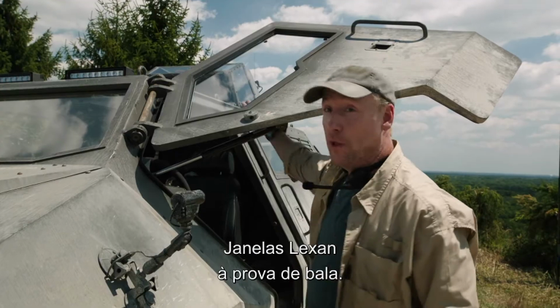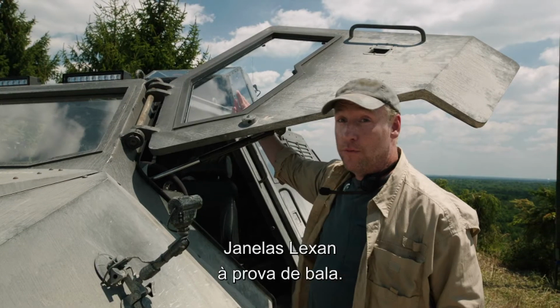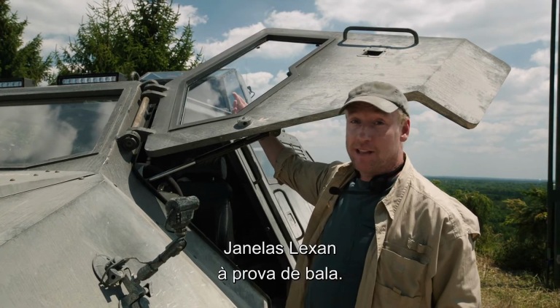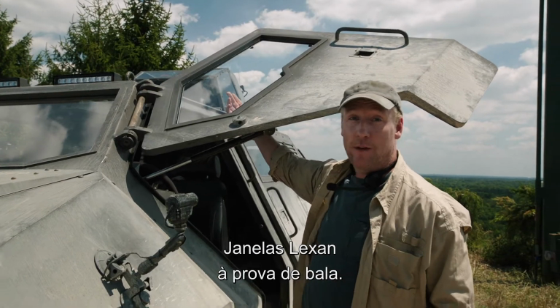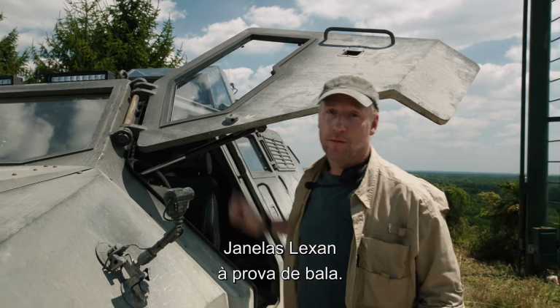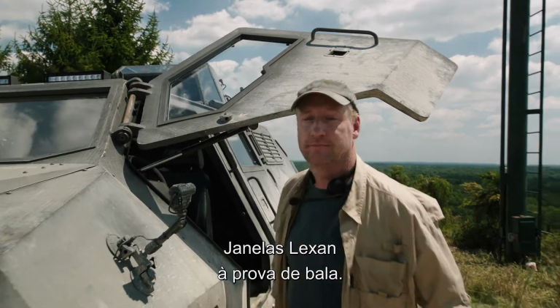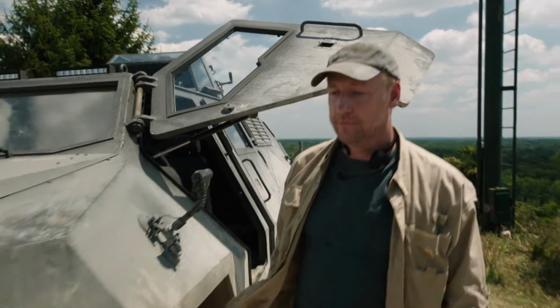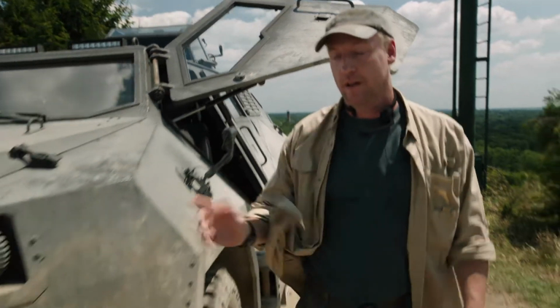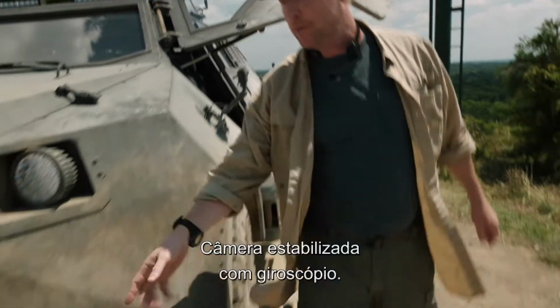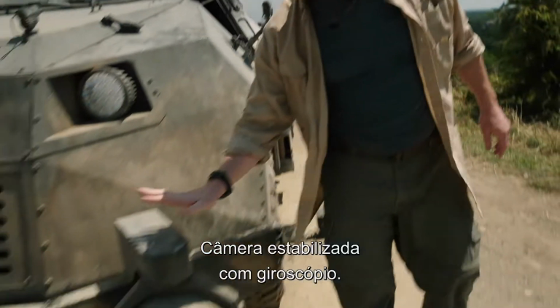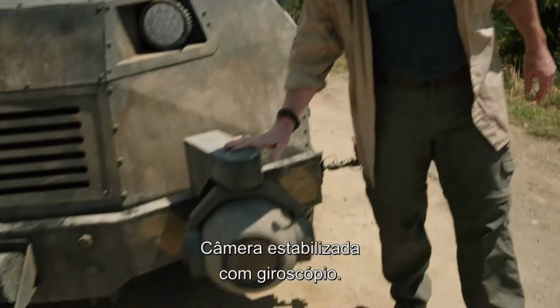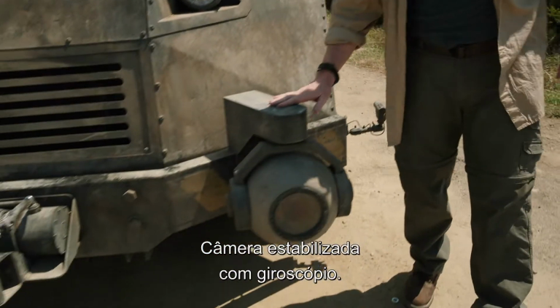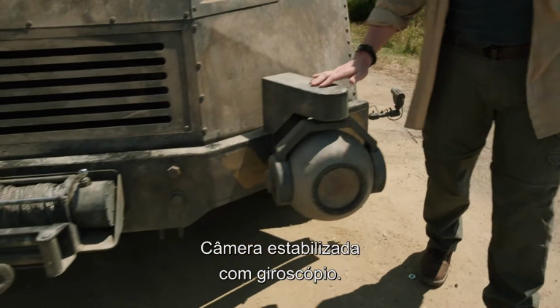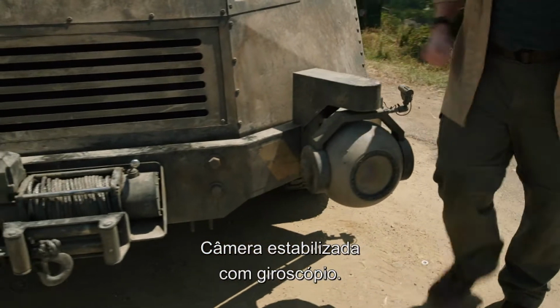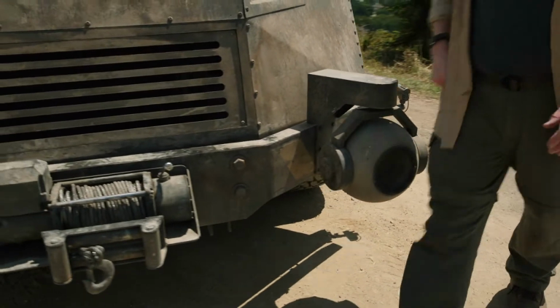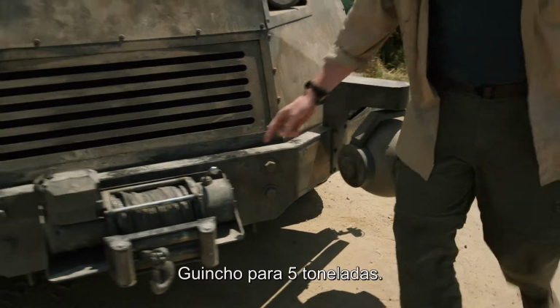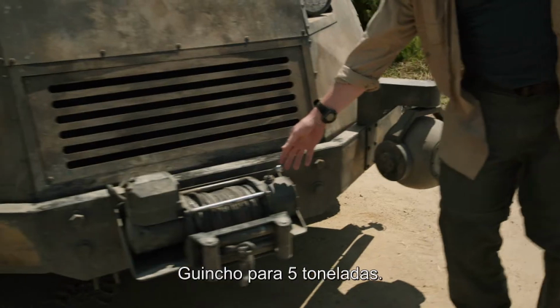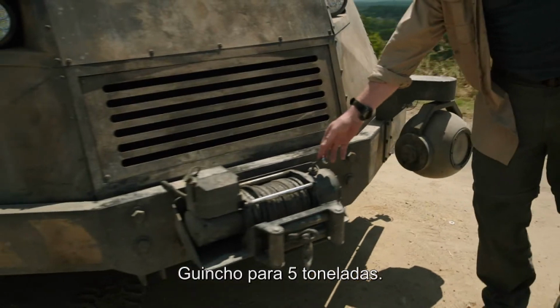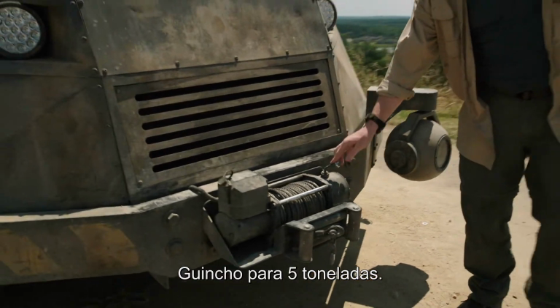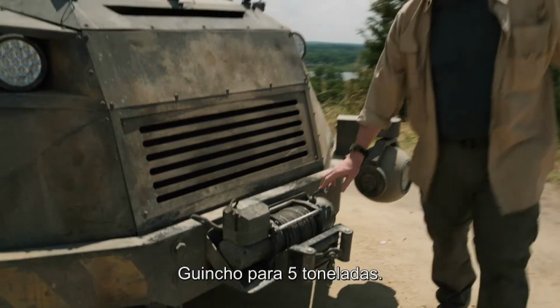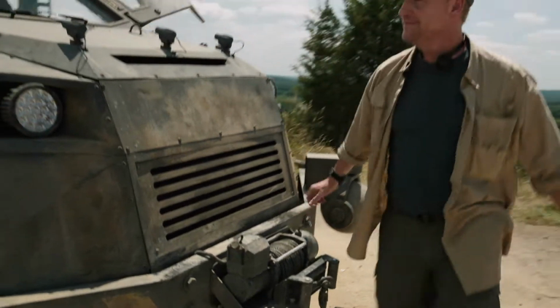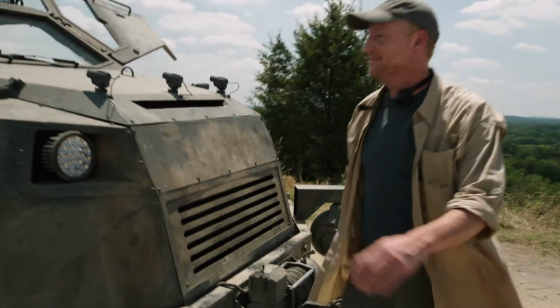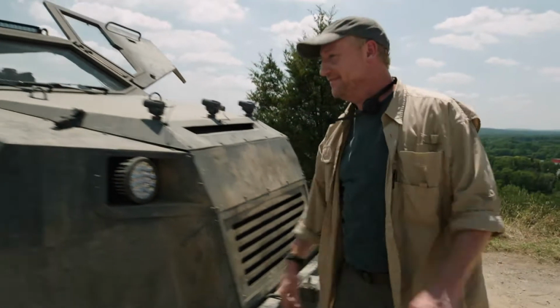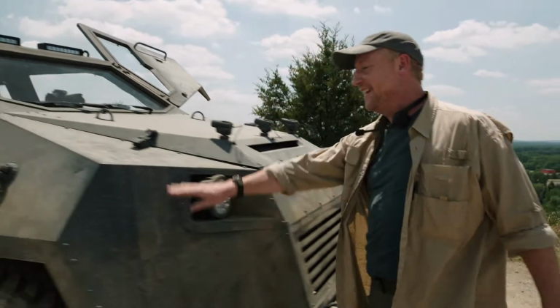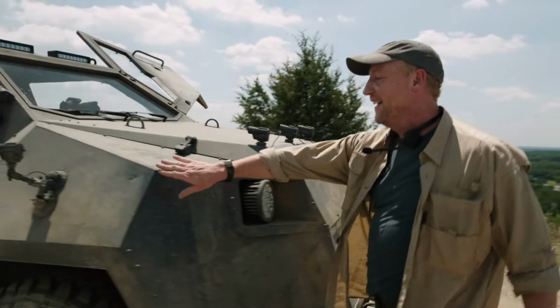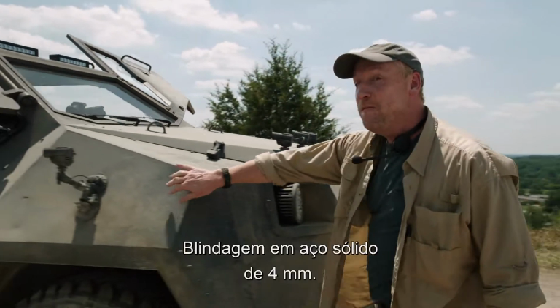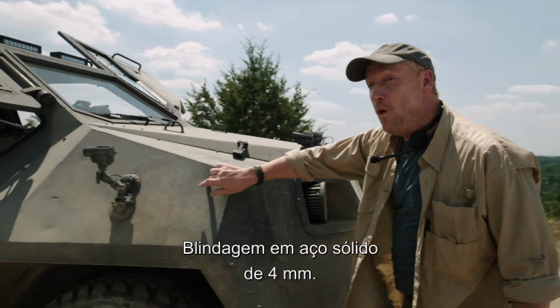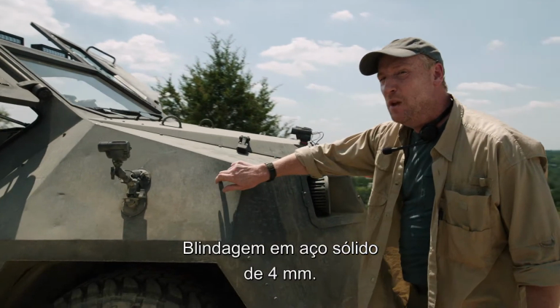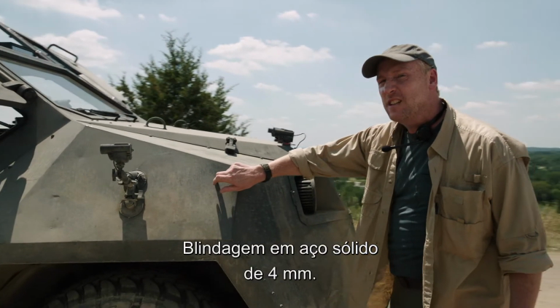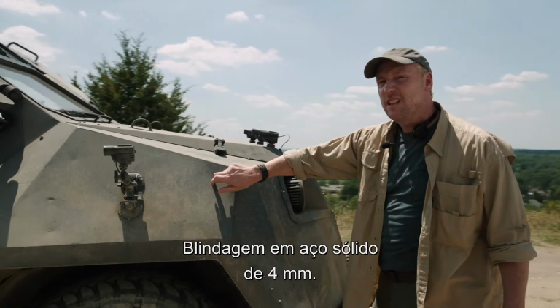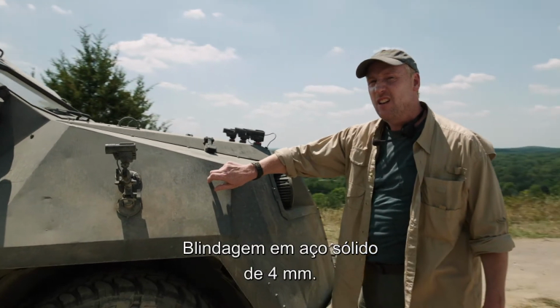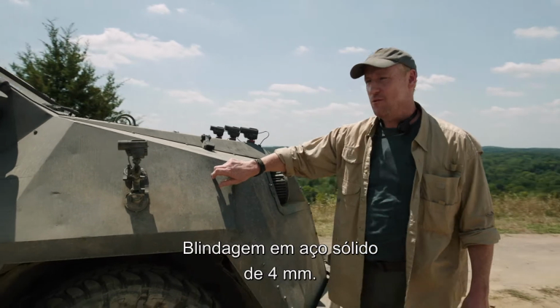Bulletproof Lexan windows. A gyroscopic stabilized camera. A five-ton winch. Four-millimeter solid steel armor.